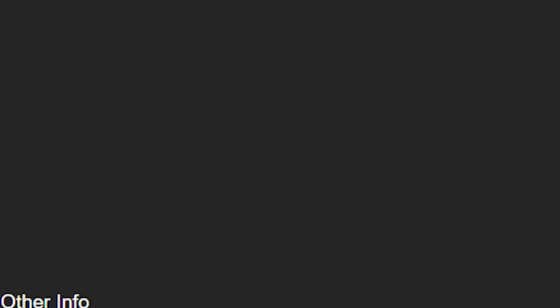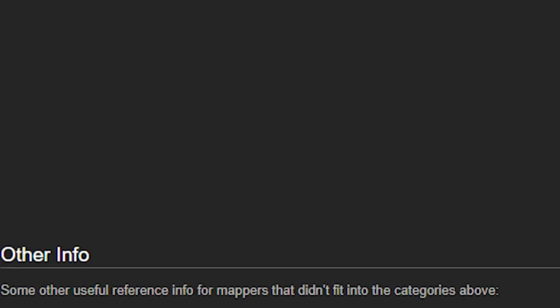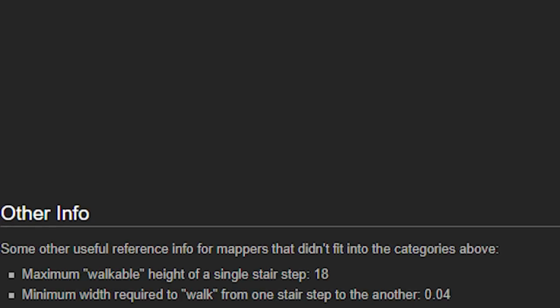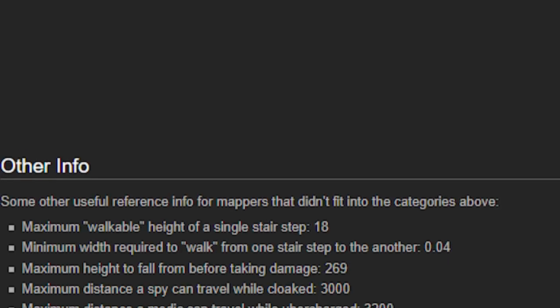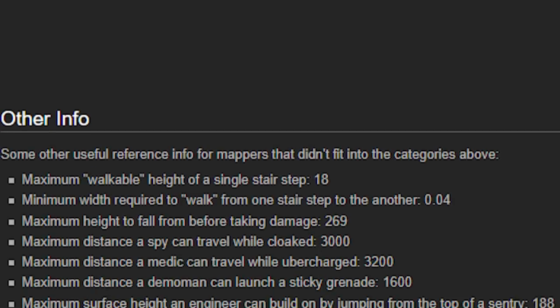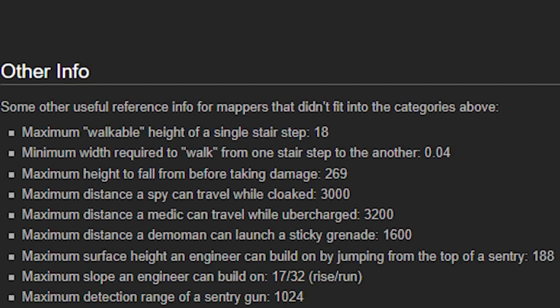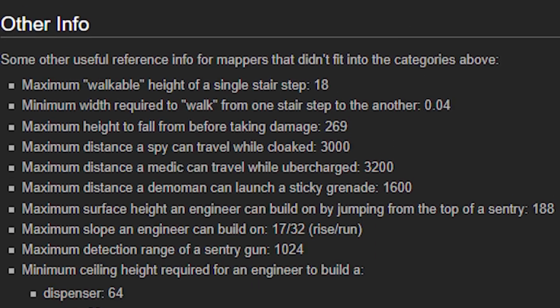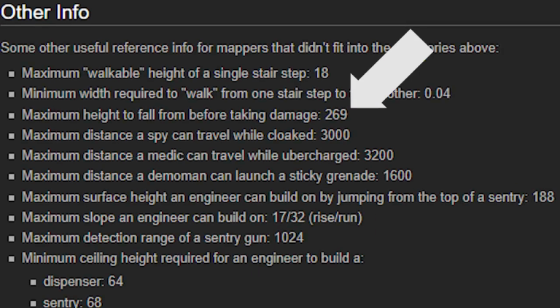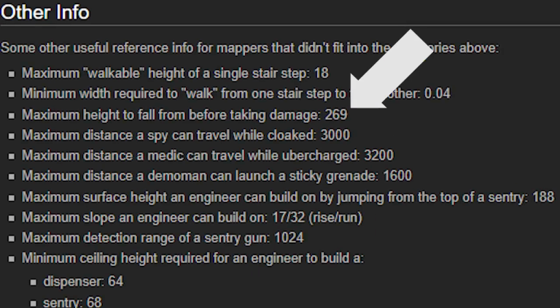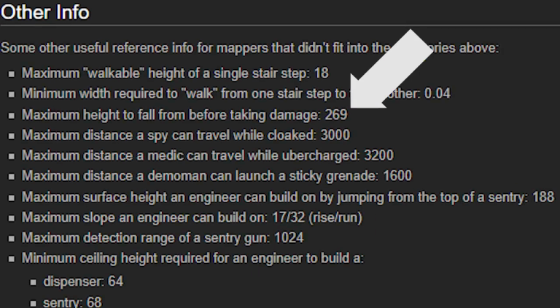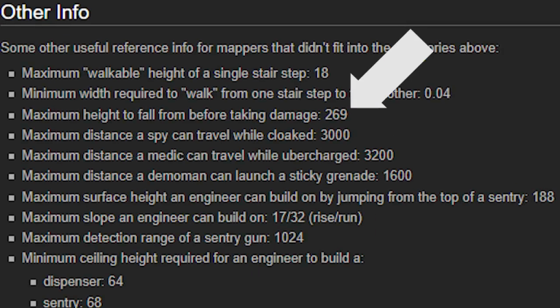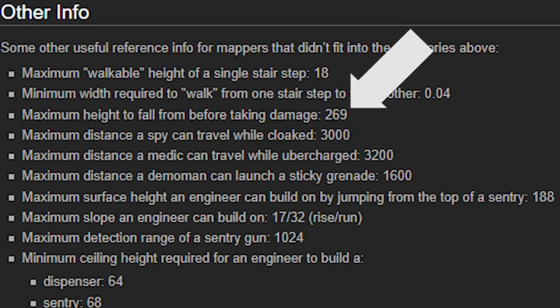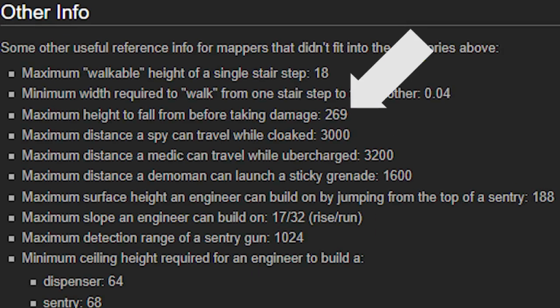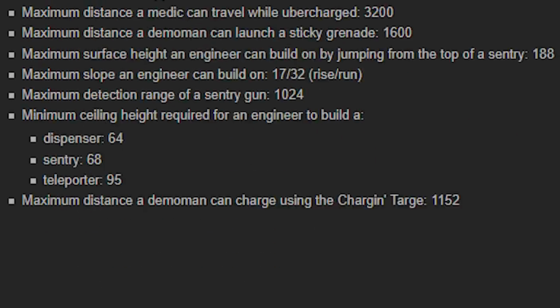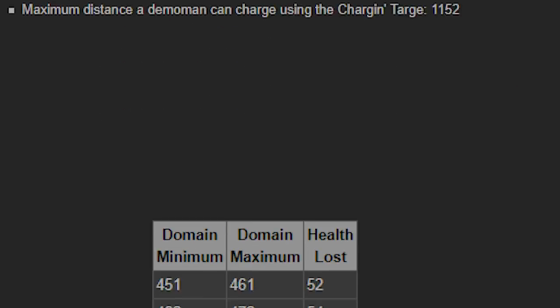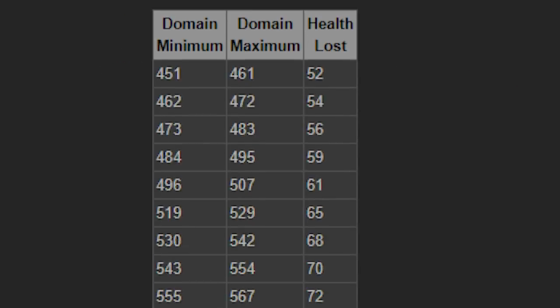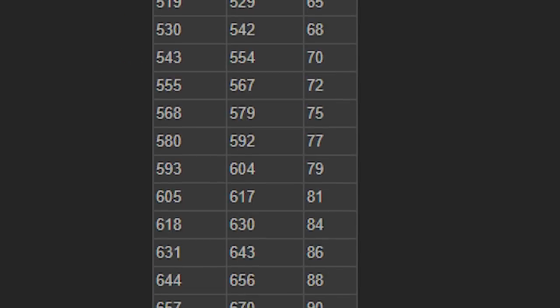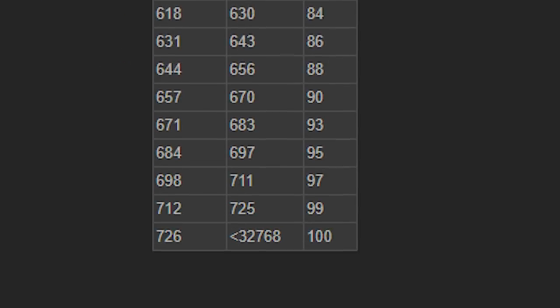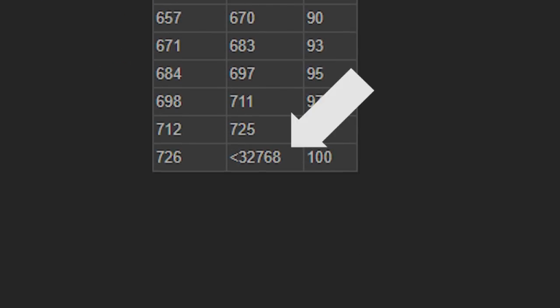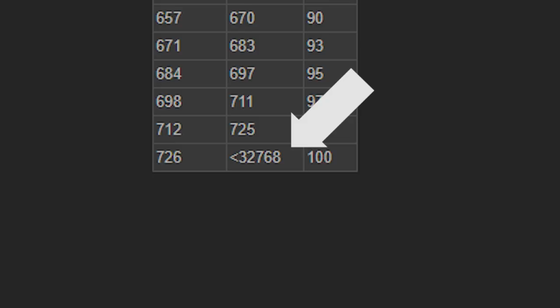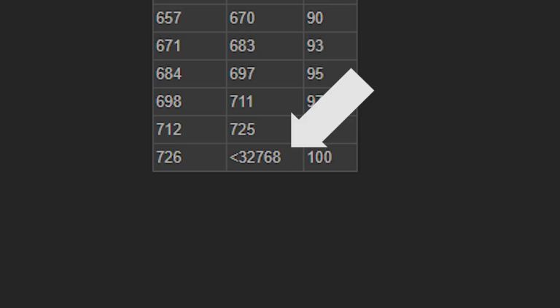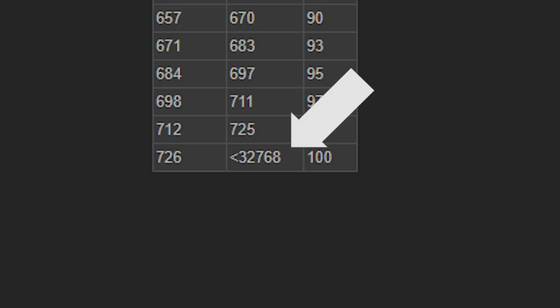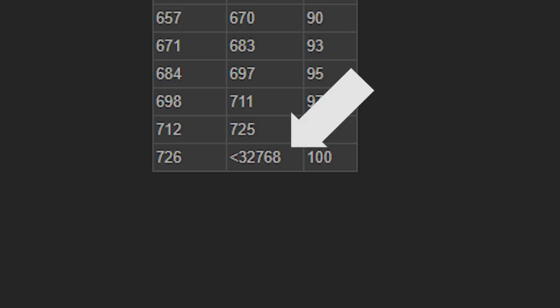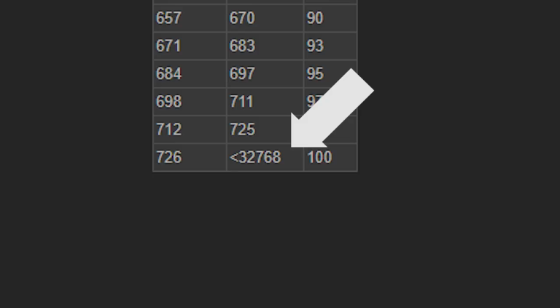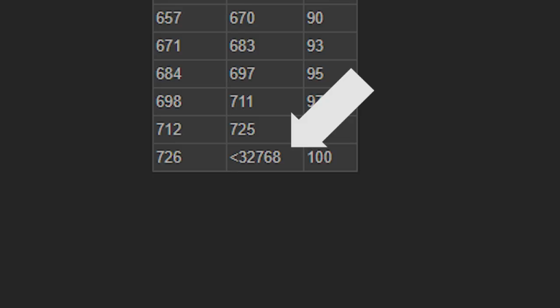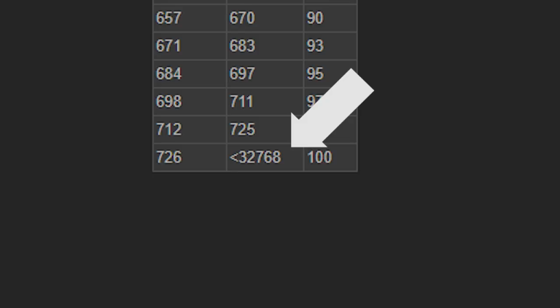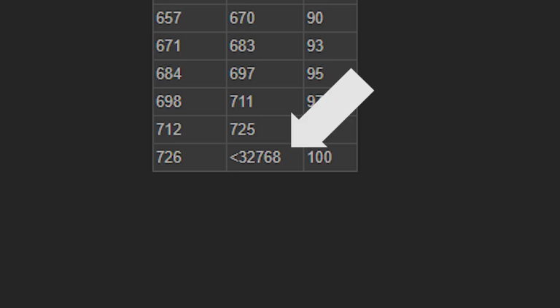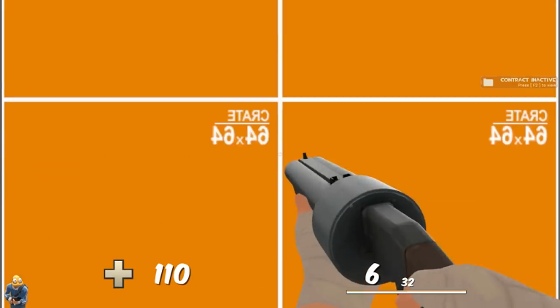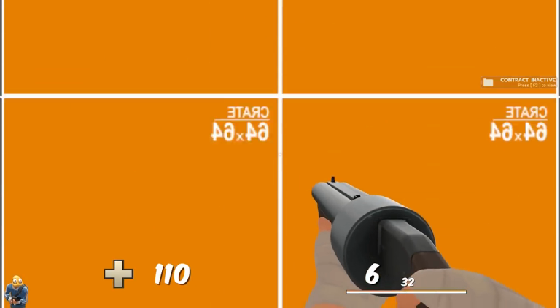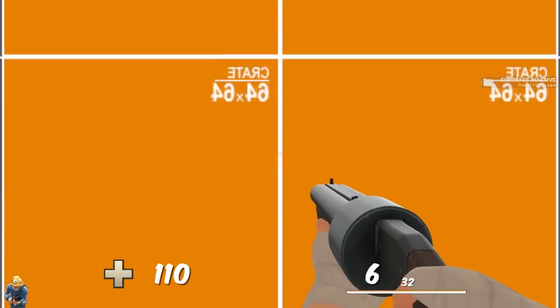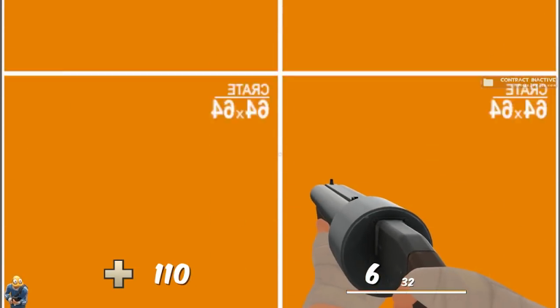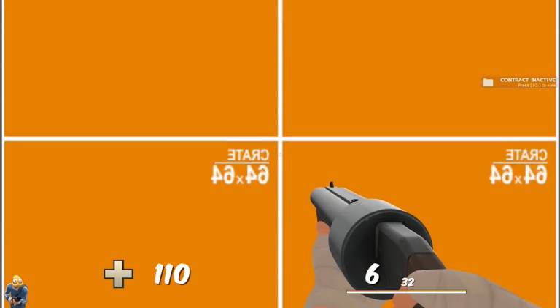The maximum height of a fall without taking damage is 269 hammer units. The maximum height and length of a map is 32,768 hammer units. Here's a clip of me falling roughly that height.